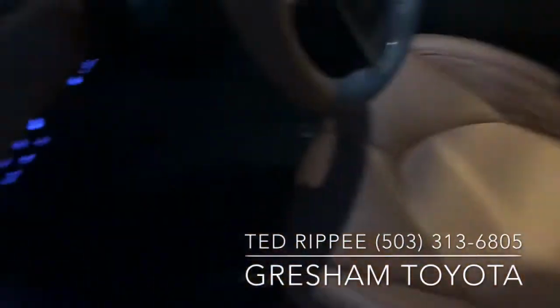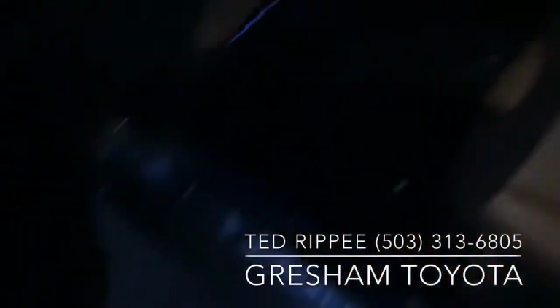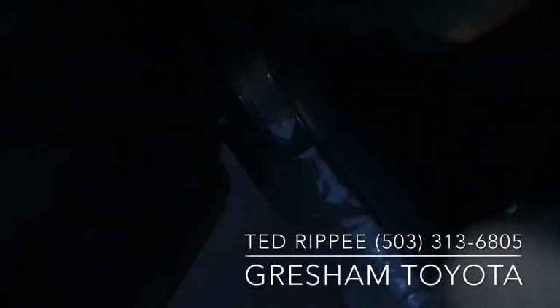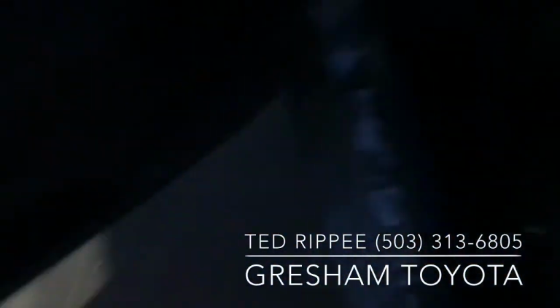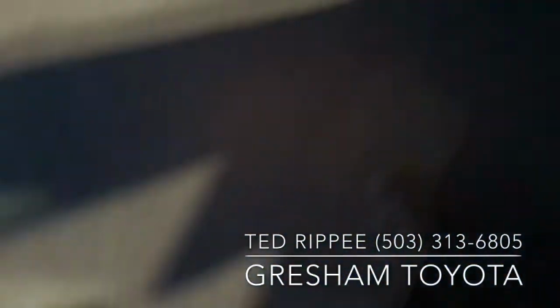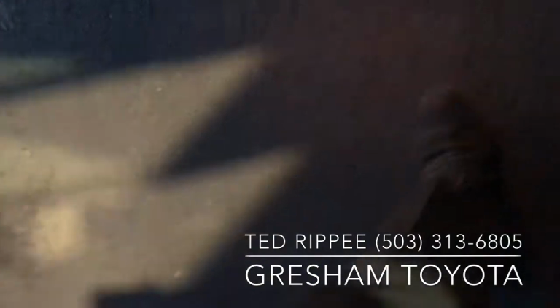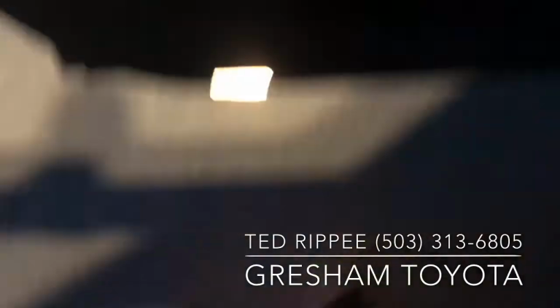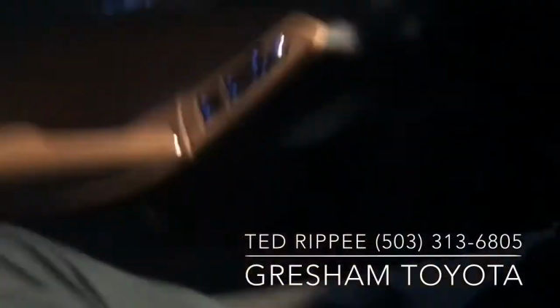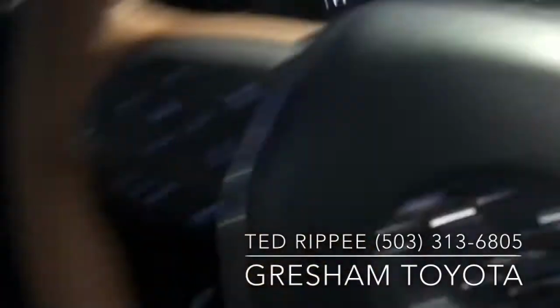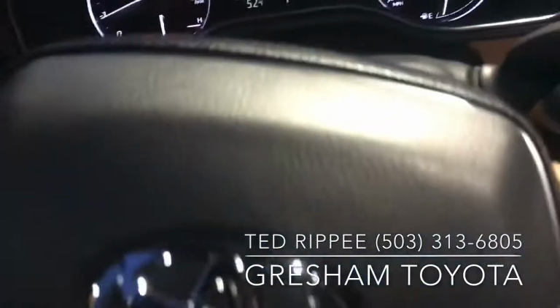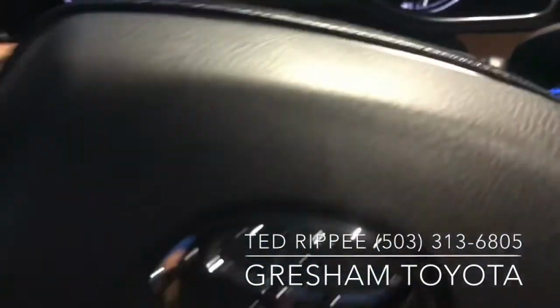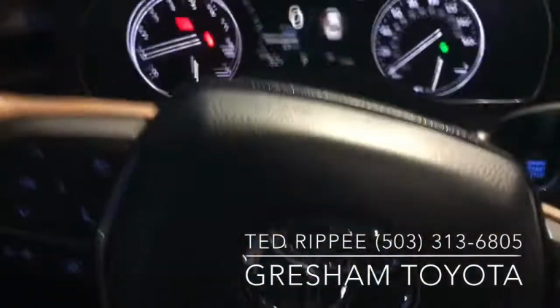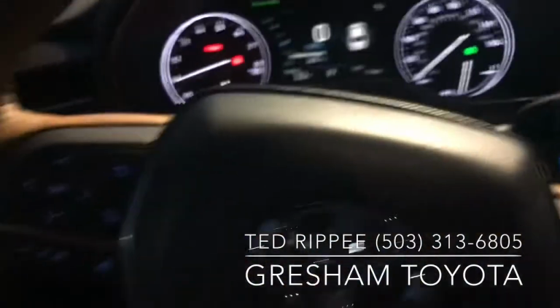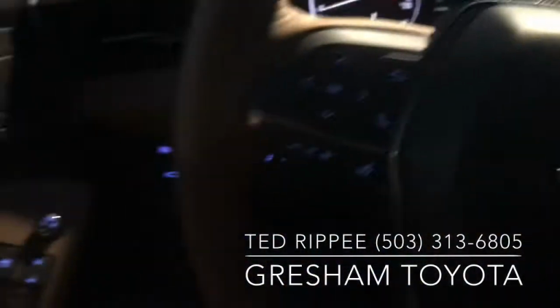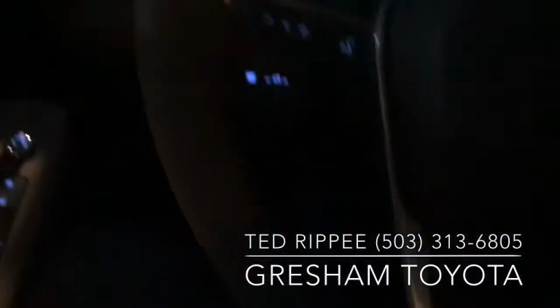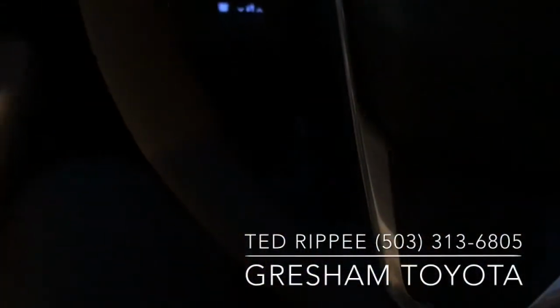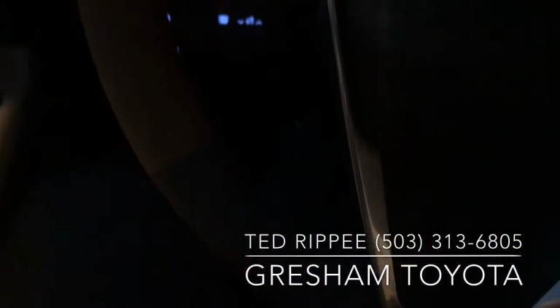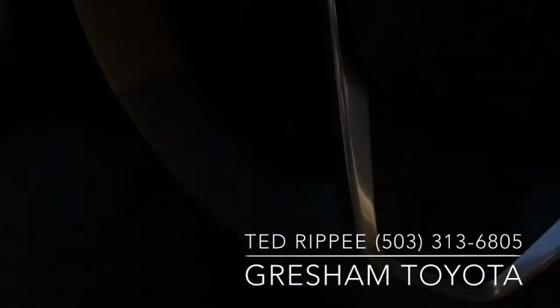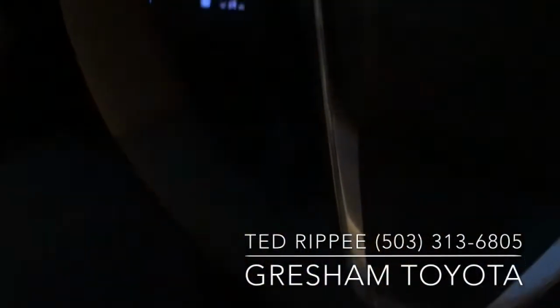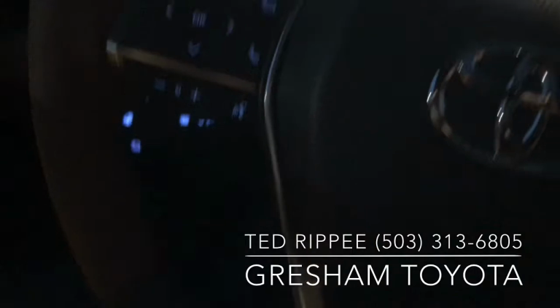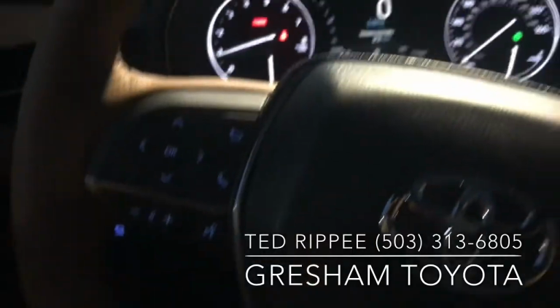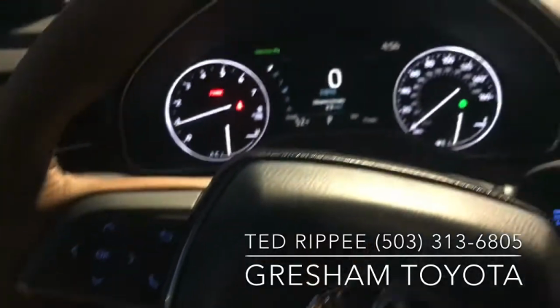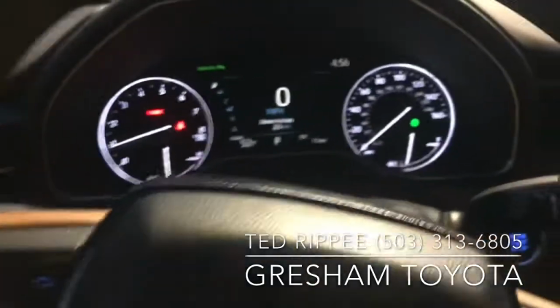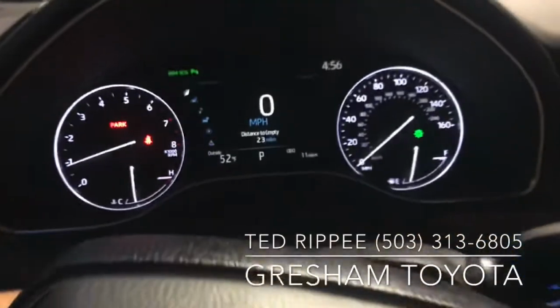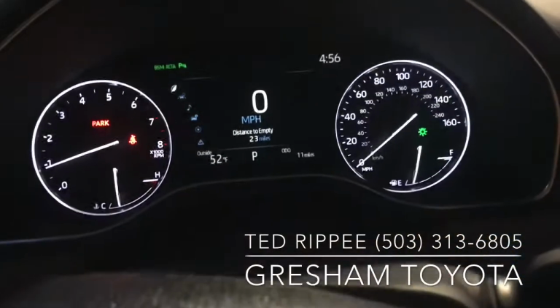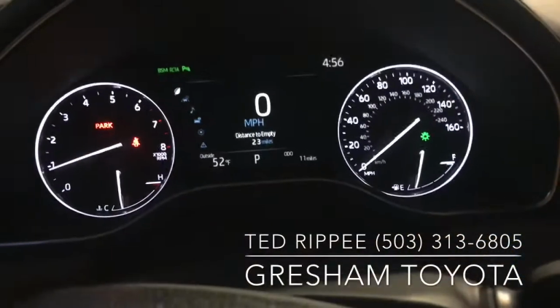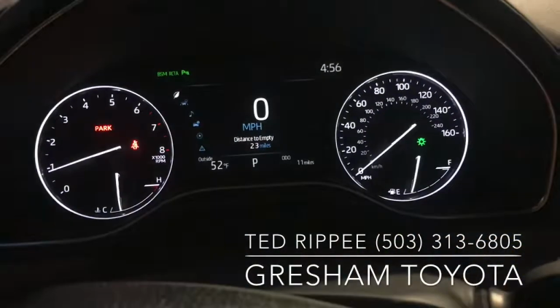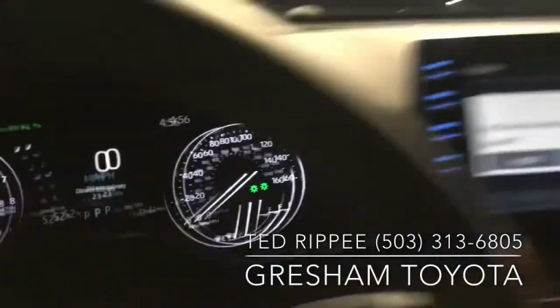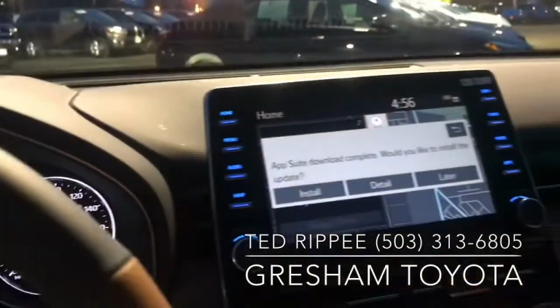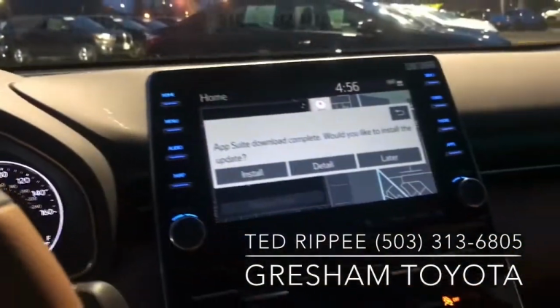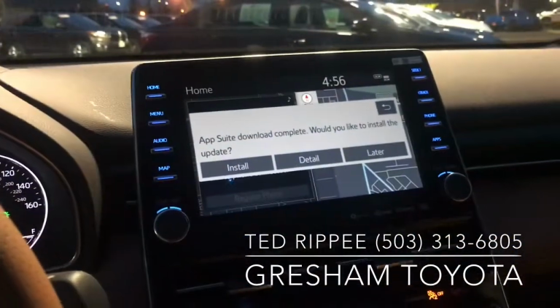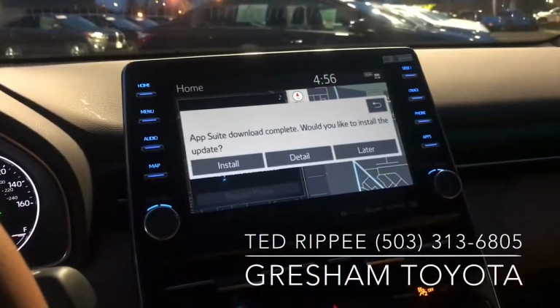This also has a heated steering wheel, memory seats, and that's the display there with the touchscreen.